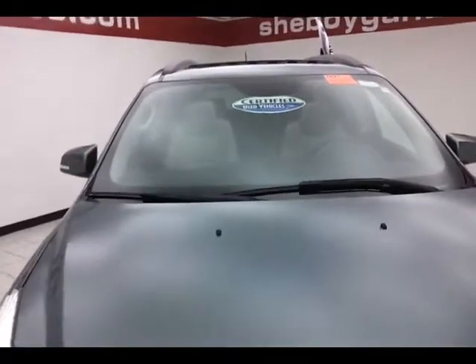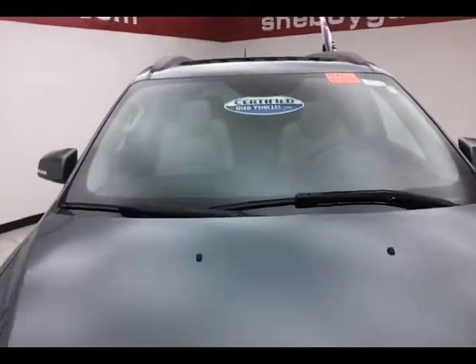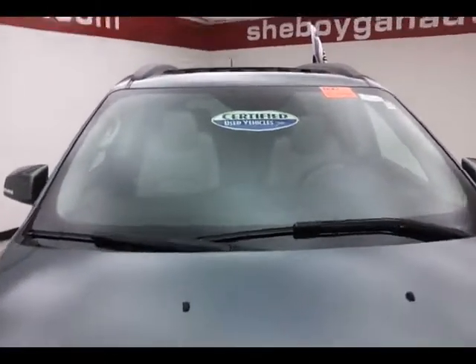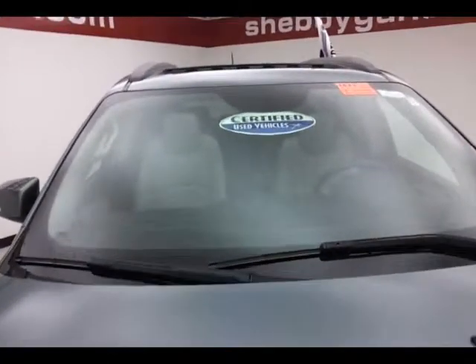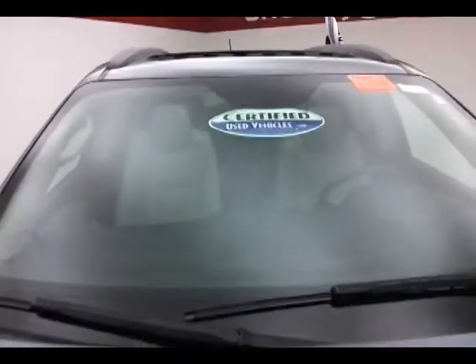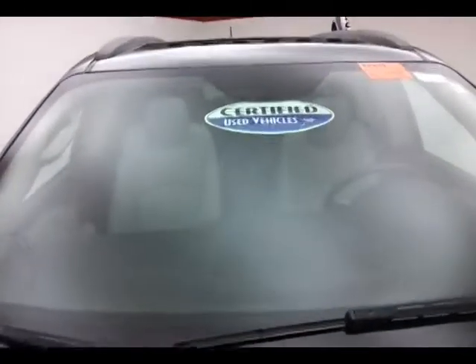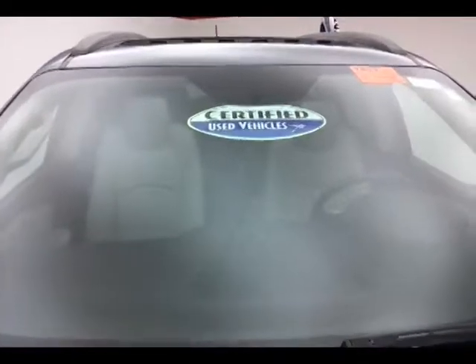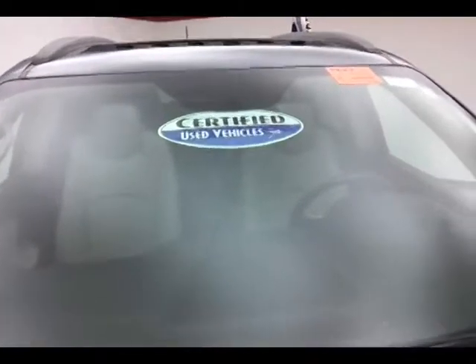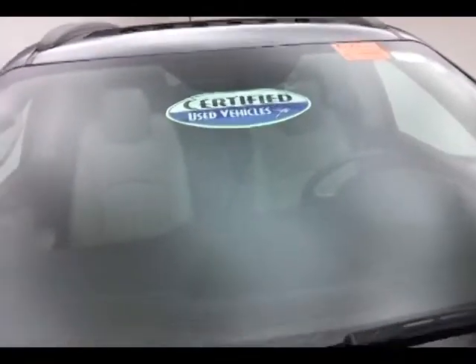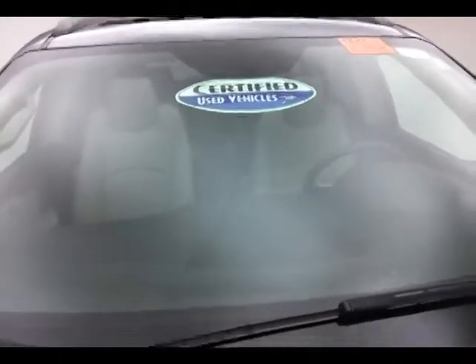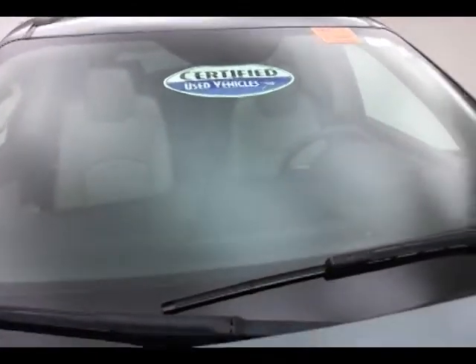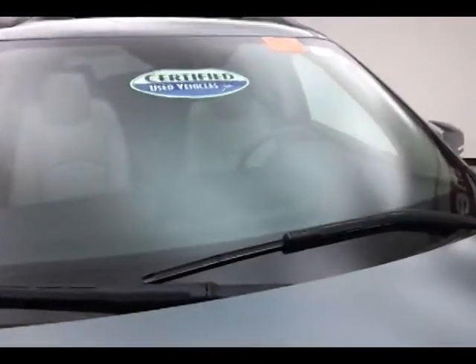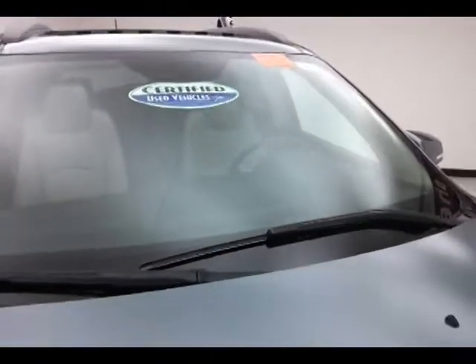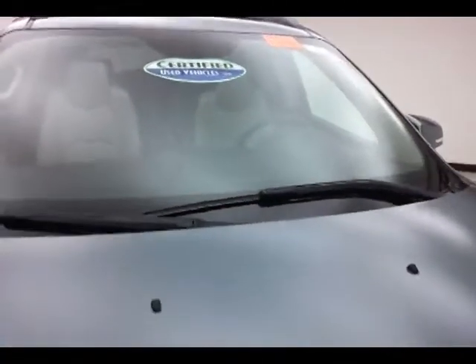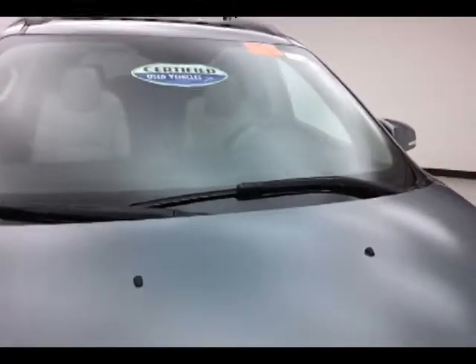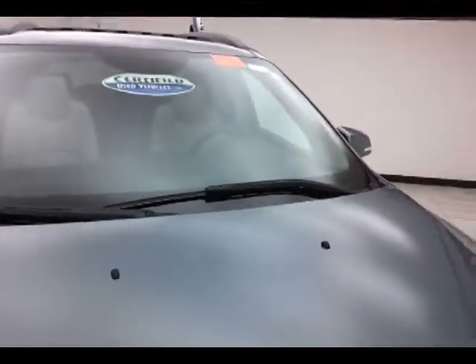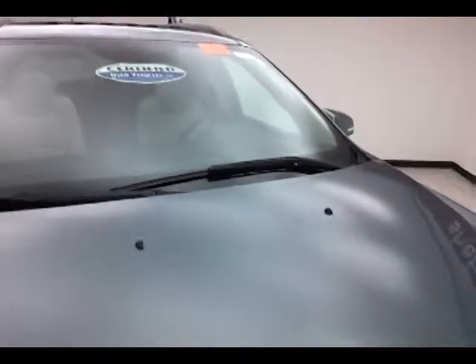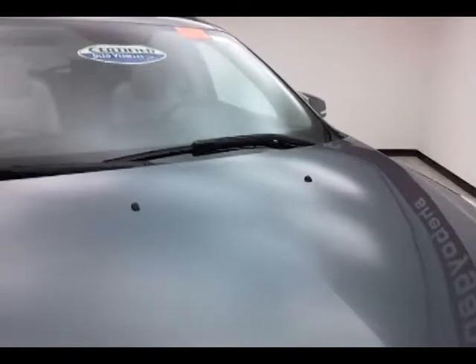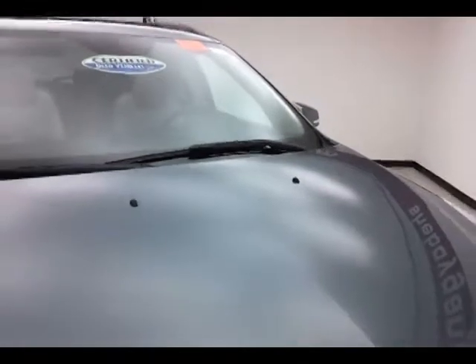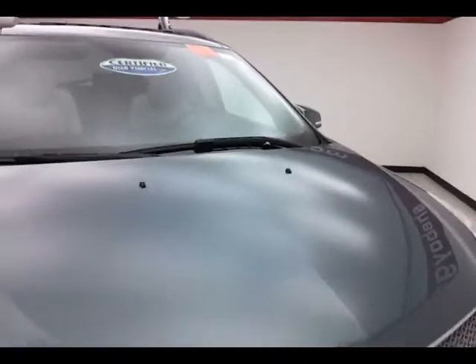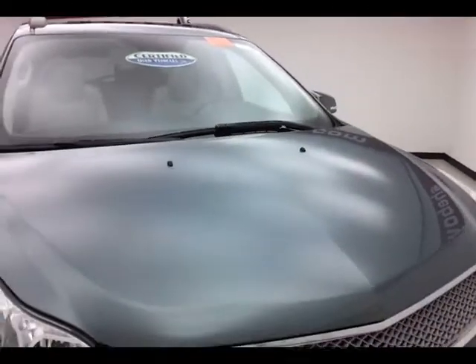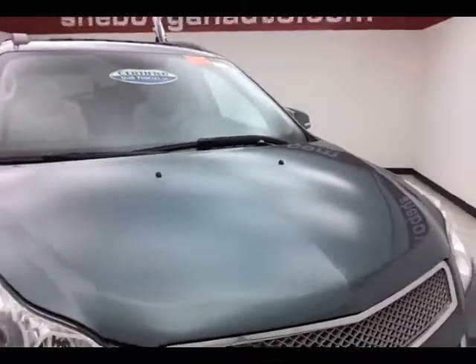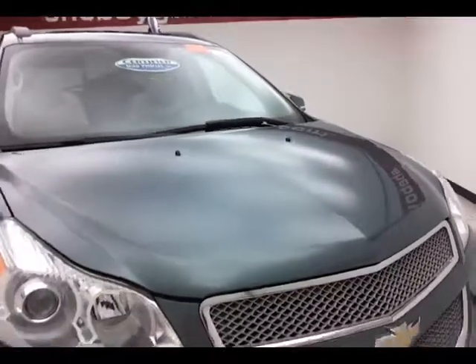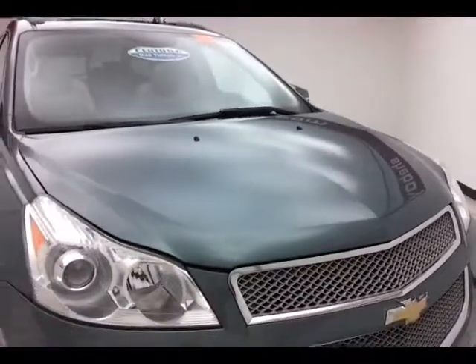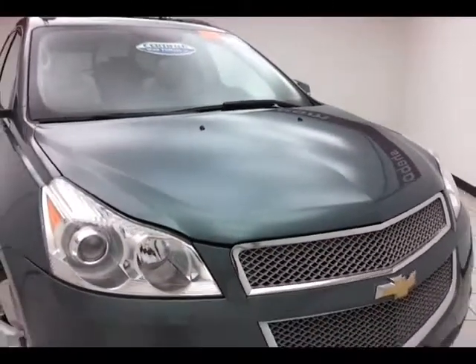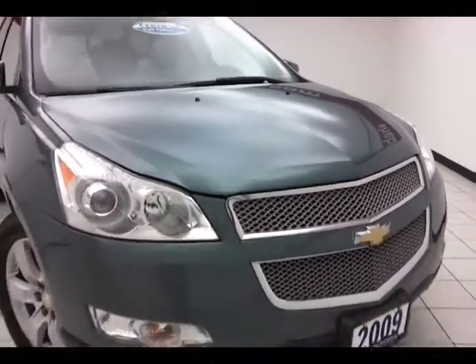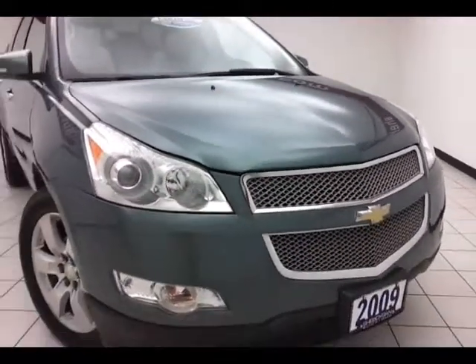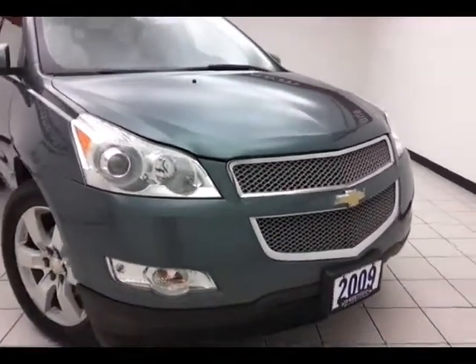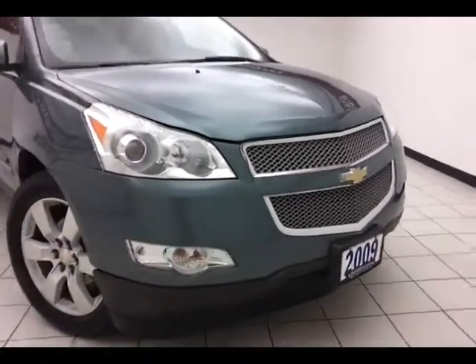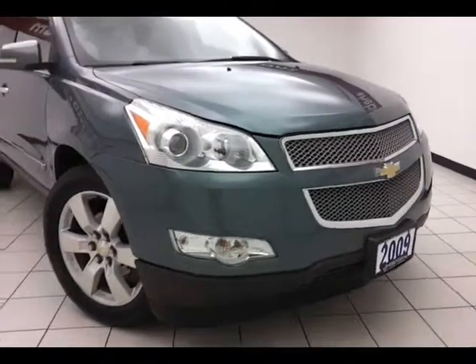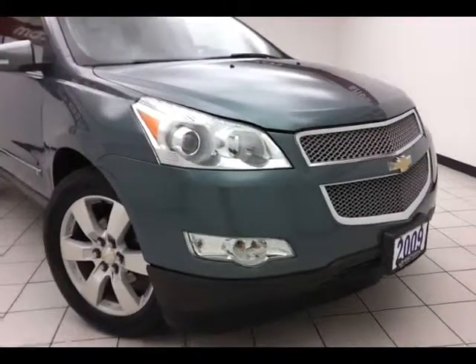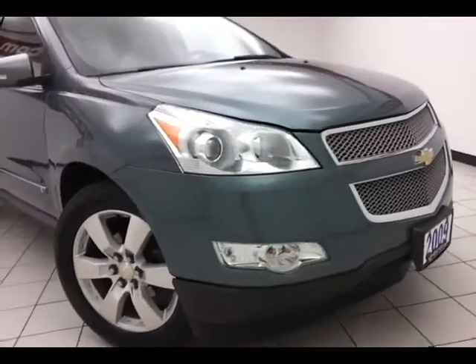After our inspection, it does qualify for our certified used vehicle program, giving you a three month, 3,000 mile powertrain warranty, which also includes emergency roadside assistance, towing, rental reimbursement, and trip interruption service, all available nationwide.